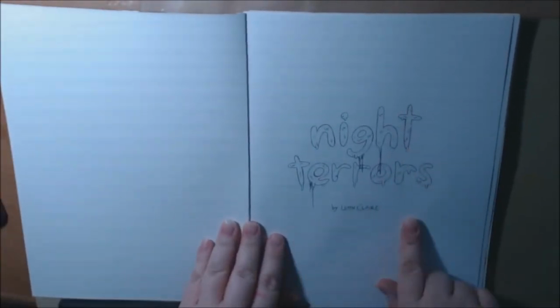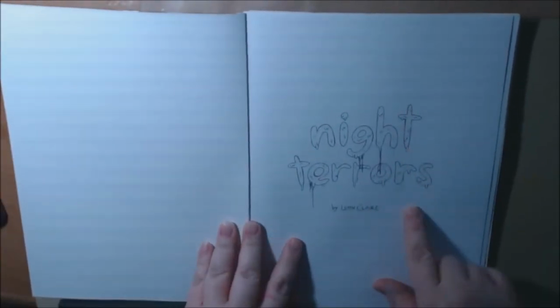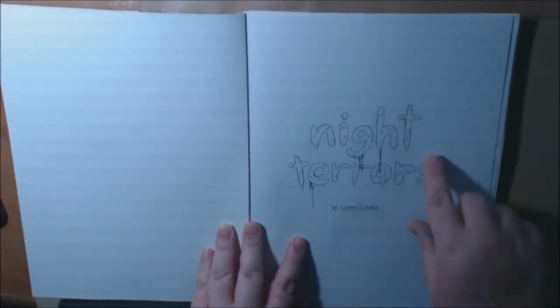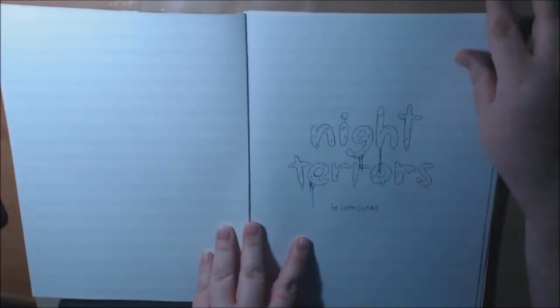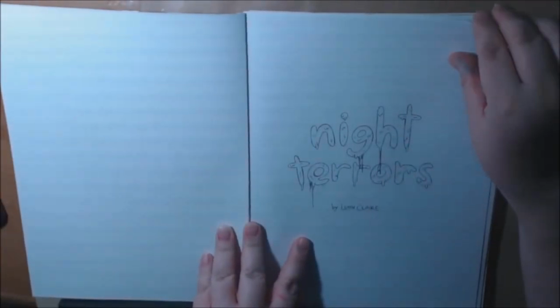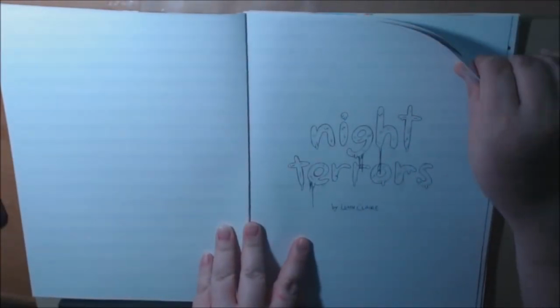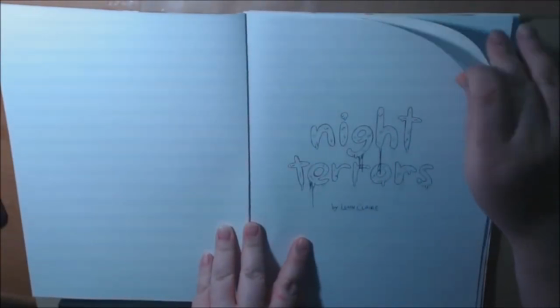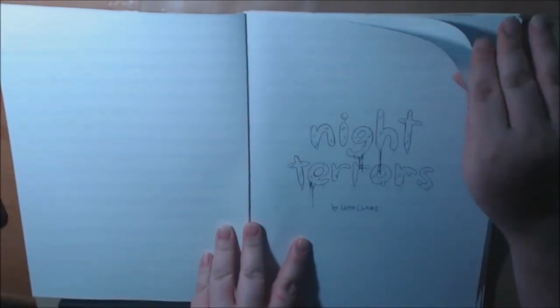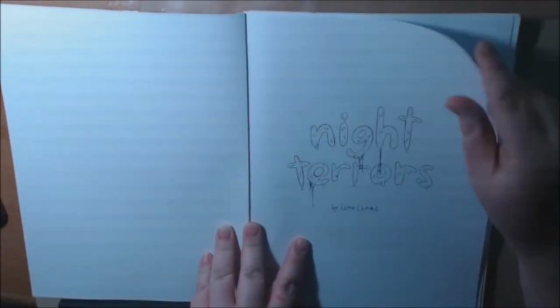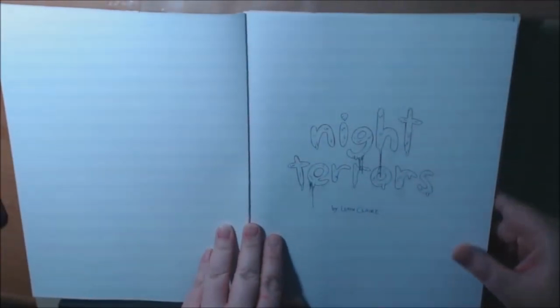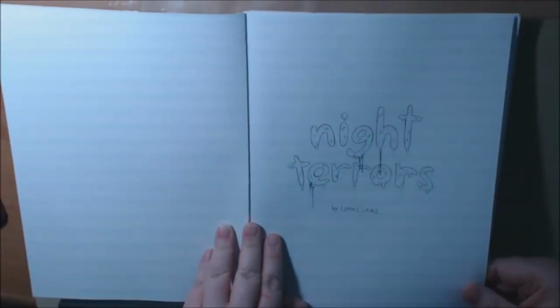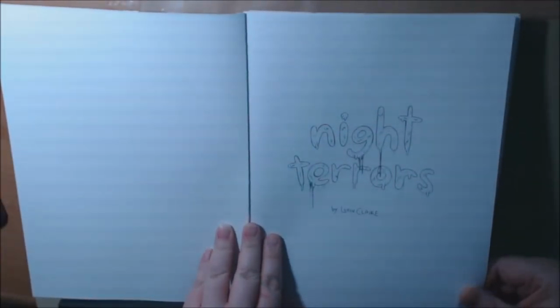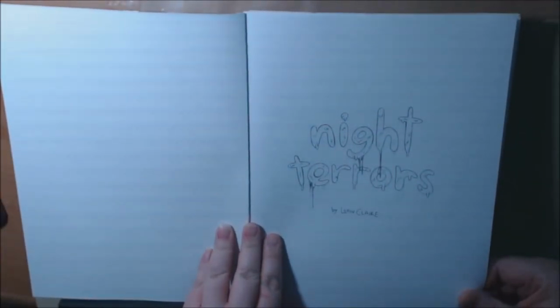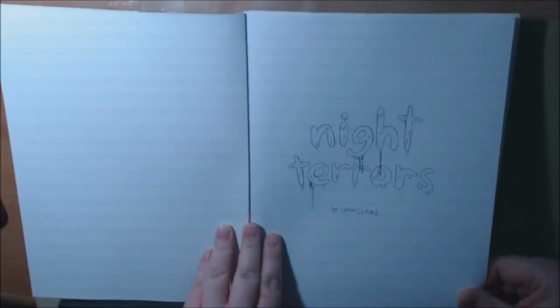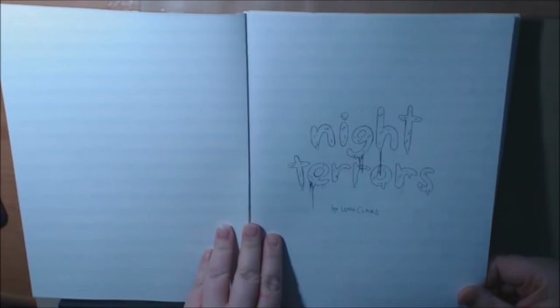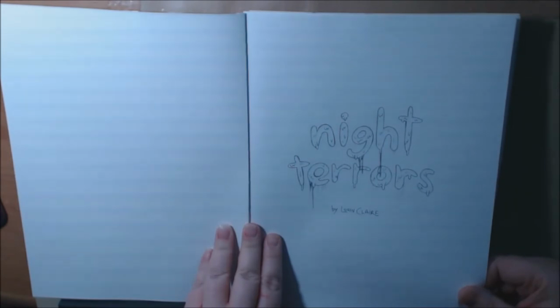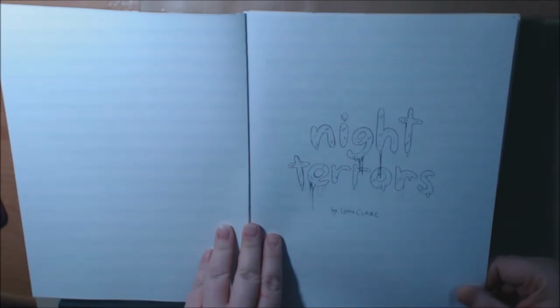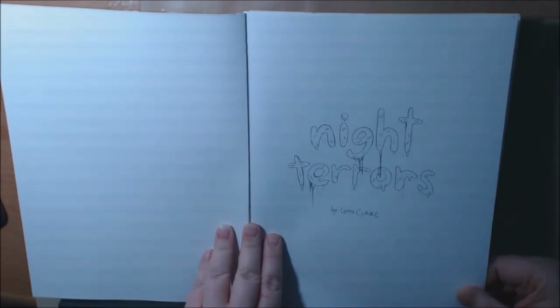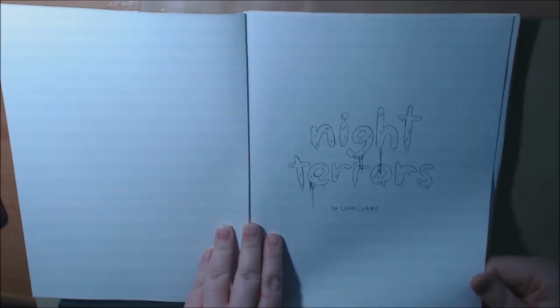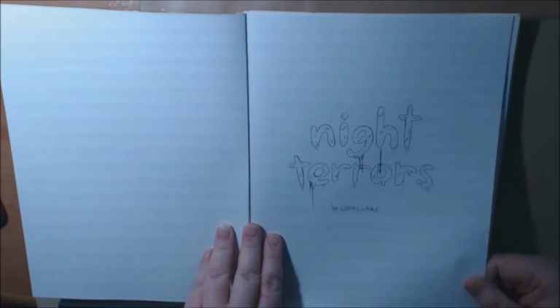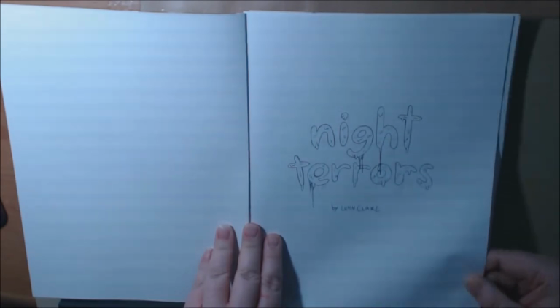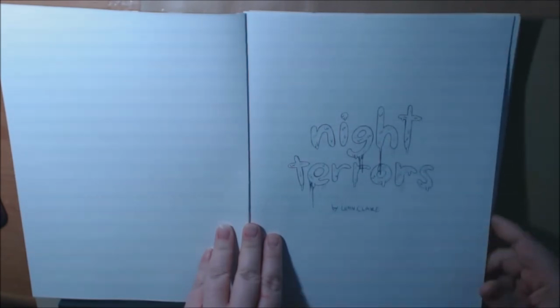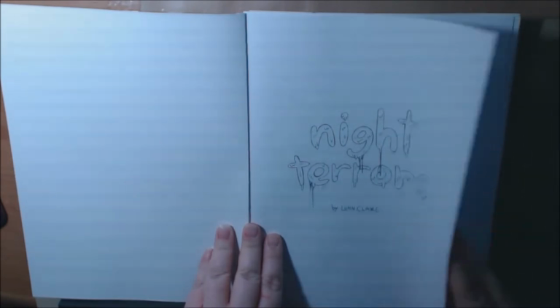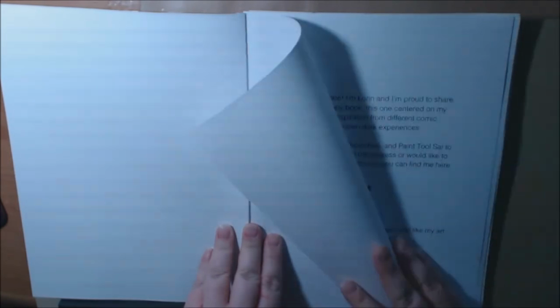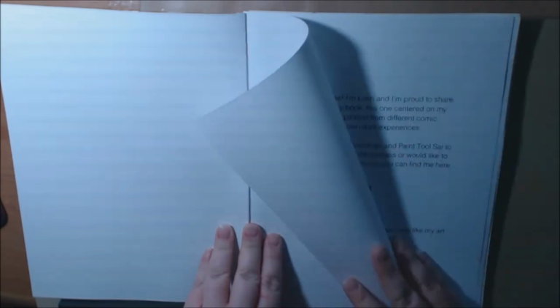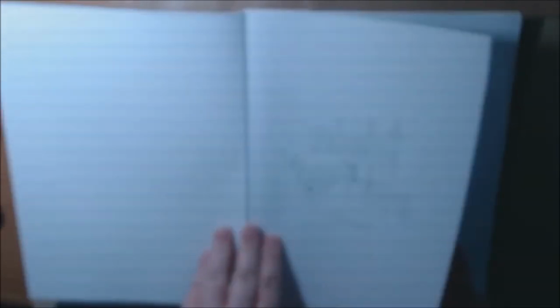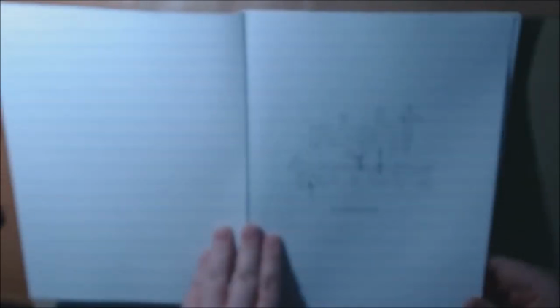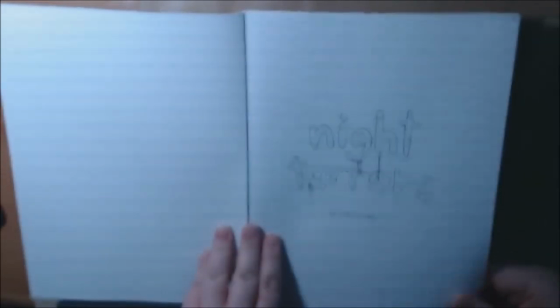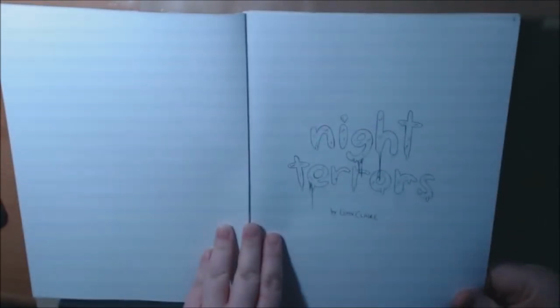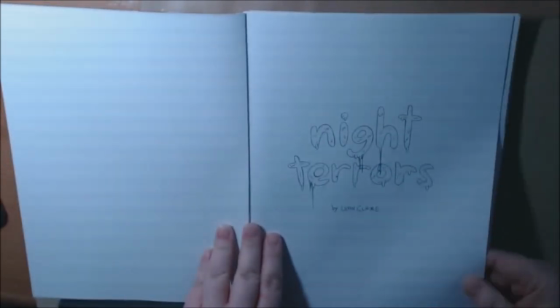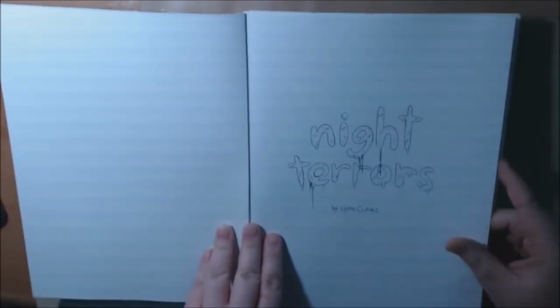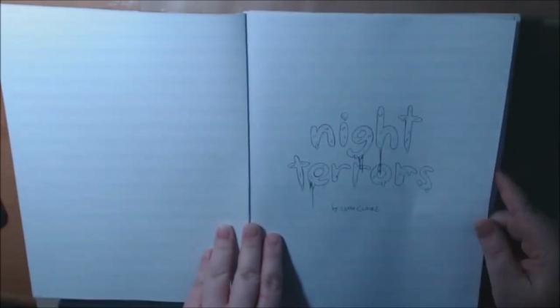Night Terrors. I love this. It's great. It is single-sided, non-perforated. It's from Create Space.